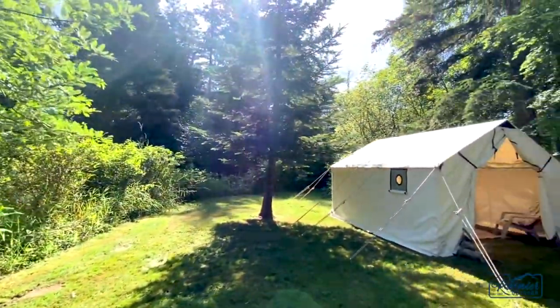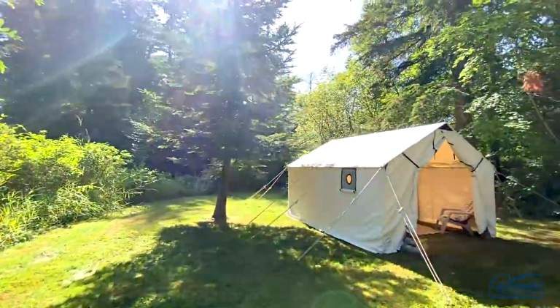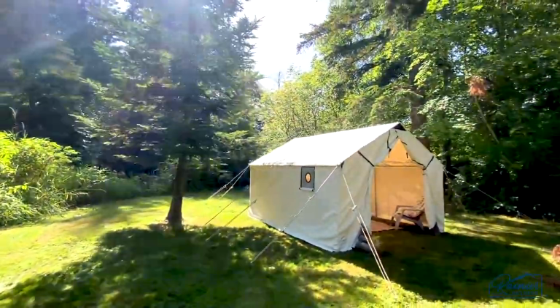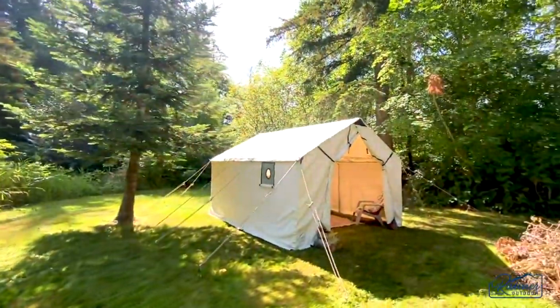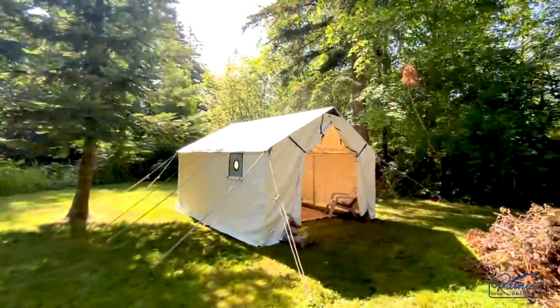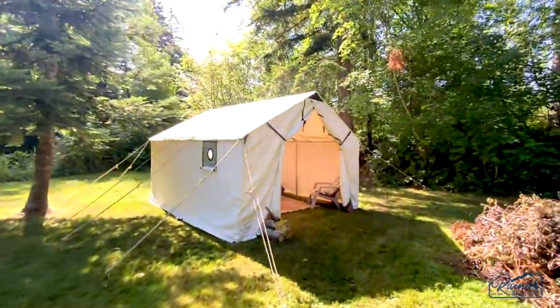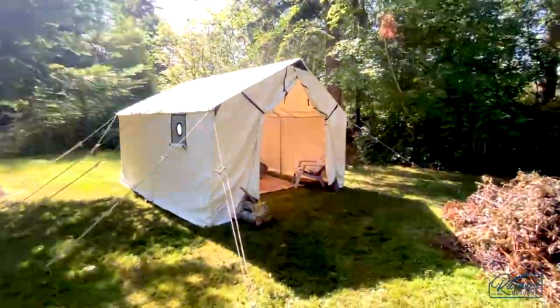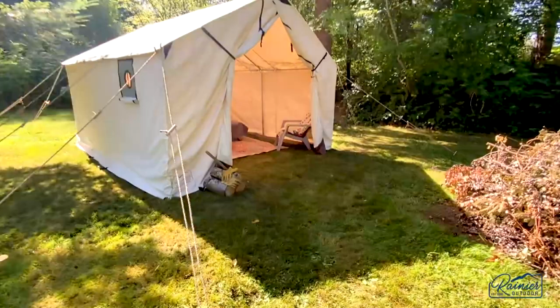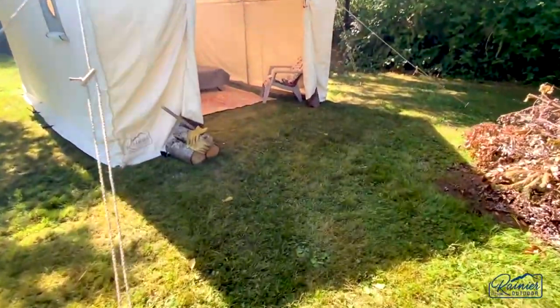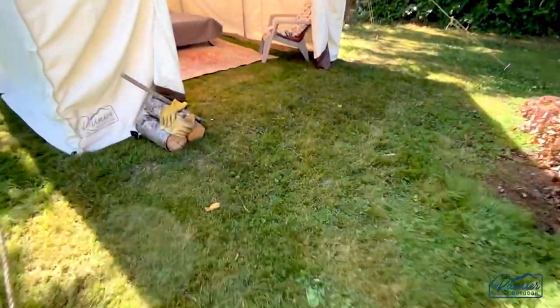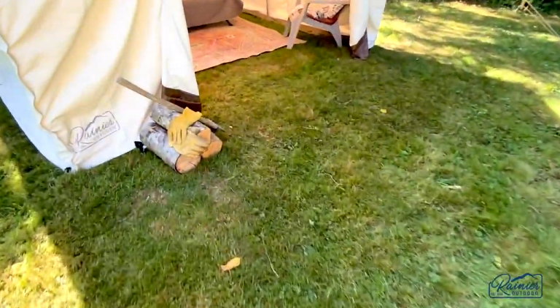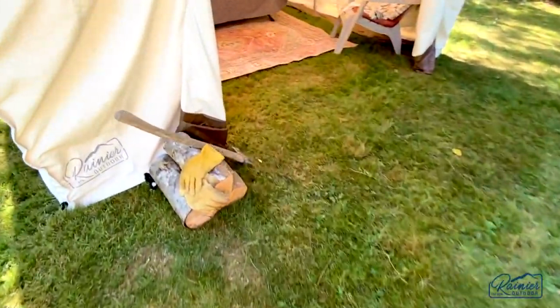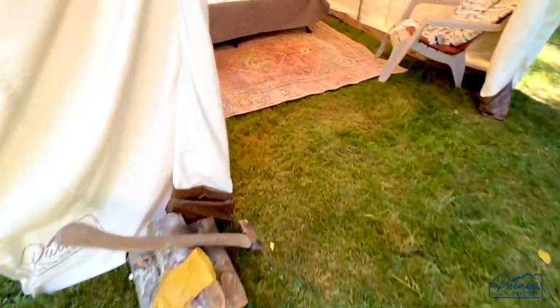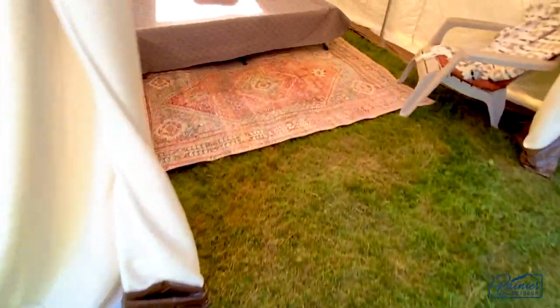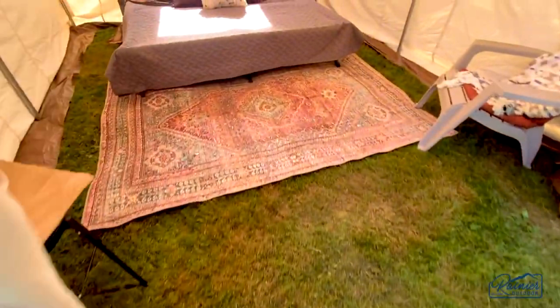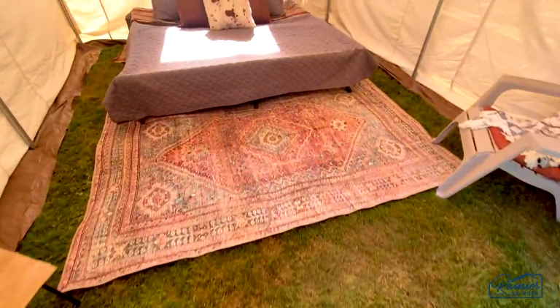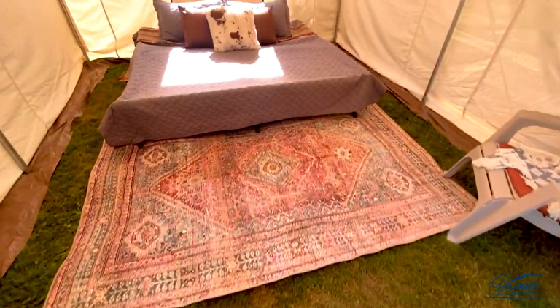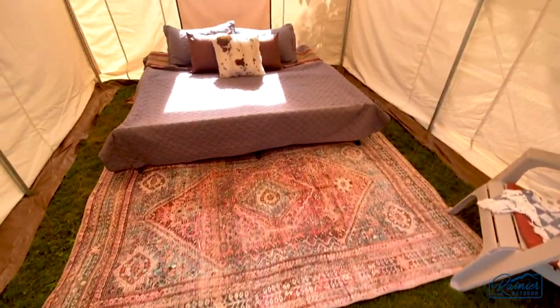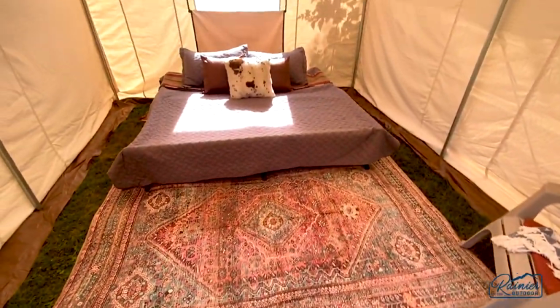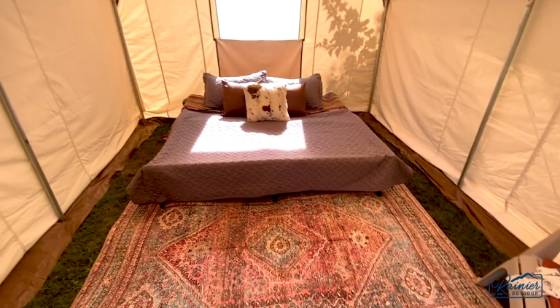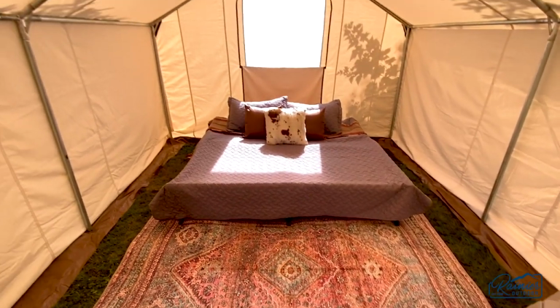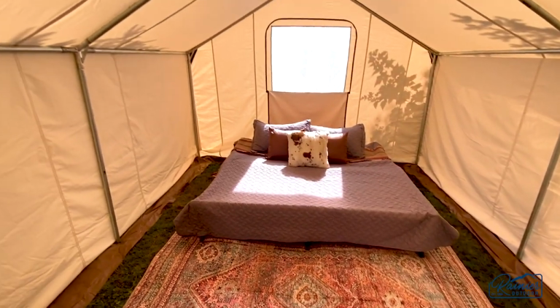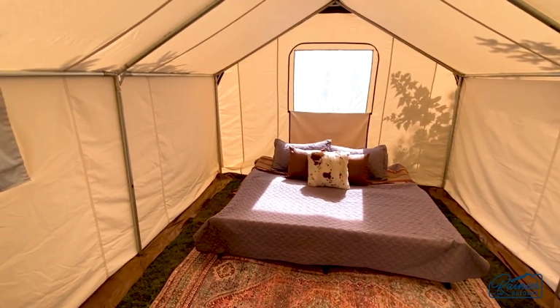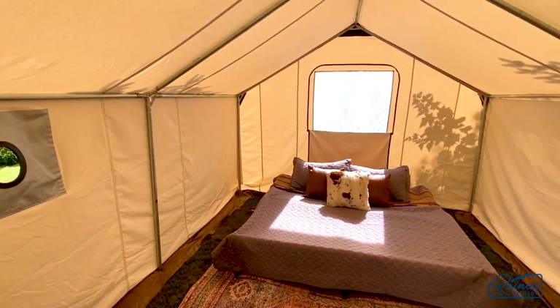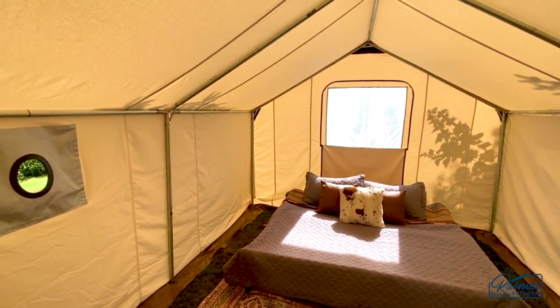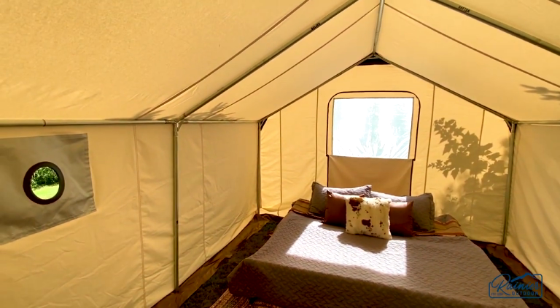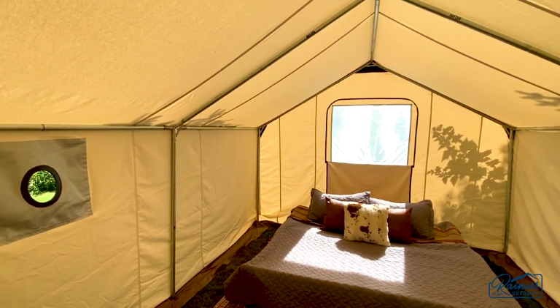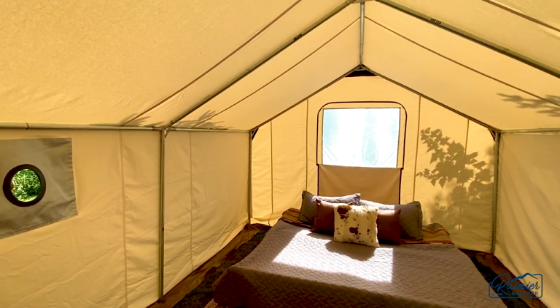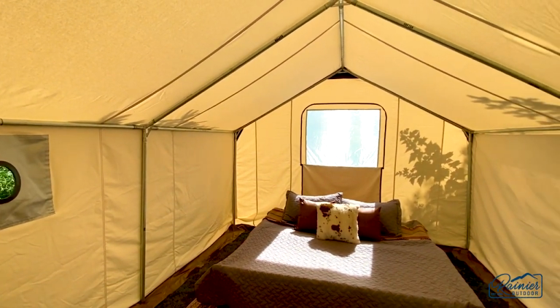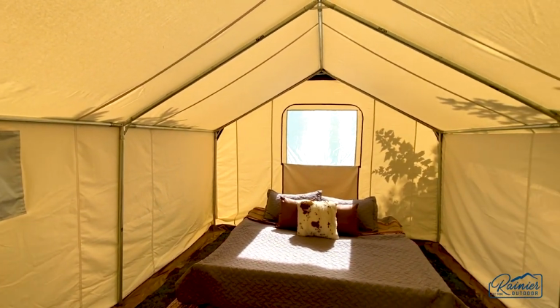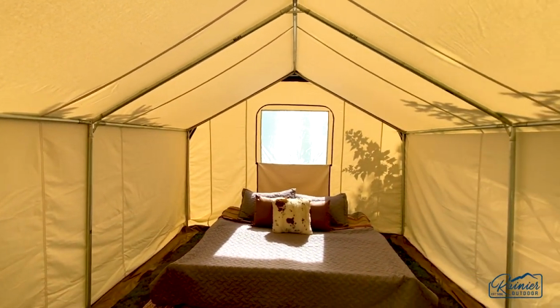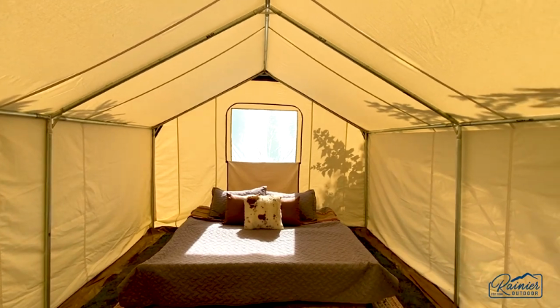We know you've experienced the frustration of camping or hunting in a tent that's just not tall enough to stand or move throughout. That's why the Centennial wall tent is manufactured at a standard five-foot wall height, allowing for a roomy feel even for those taller hunters.